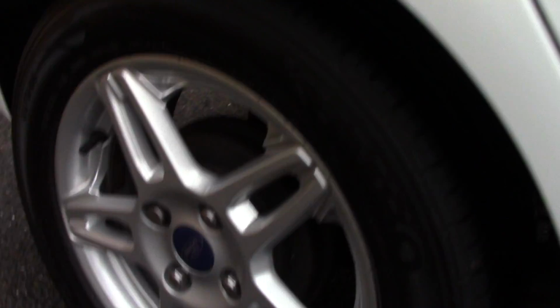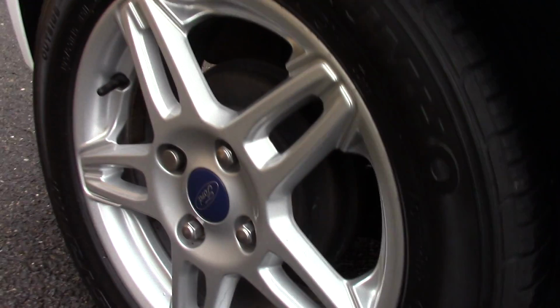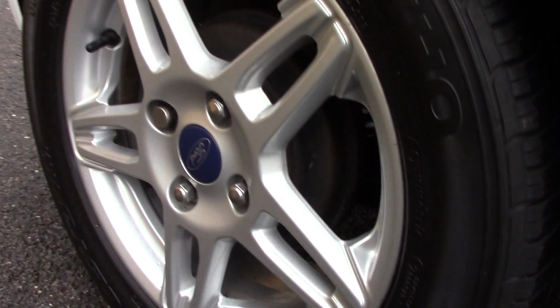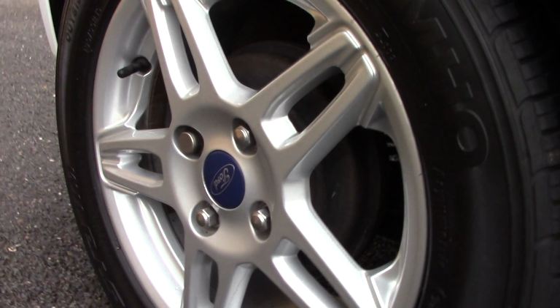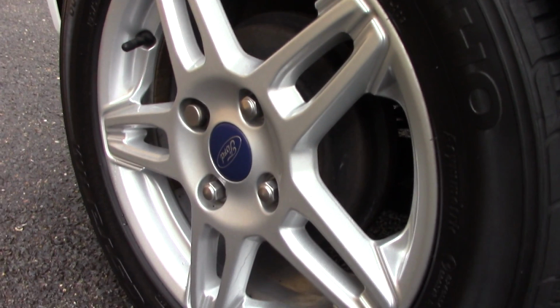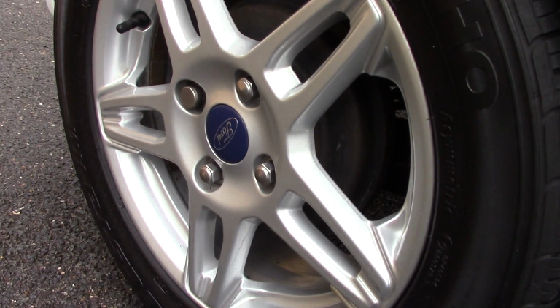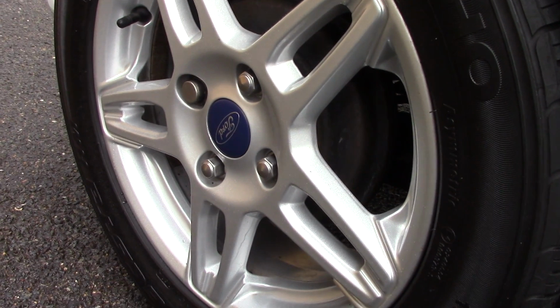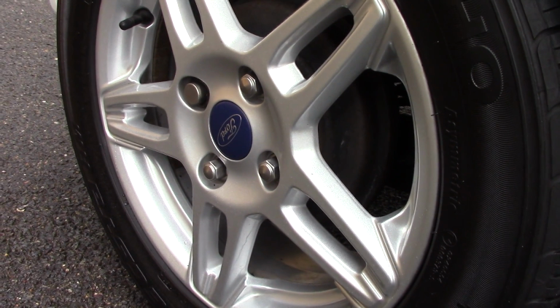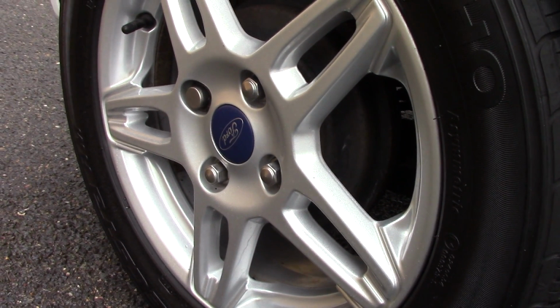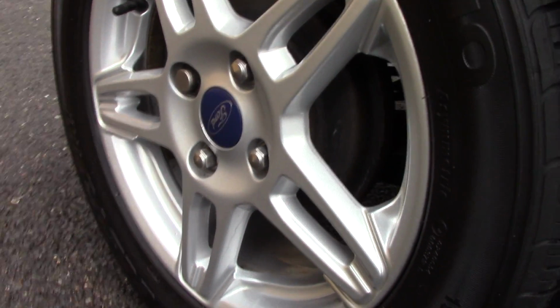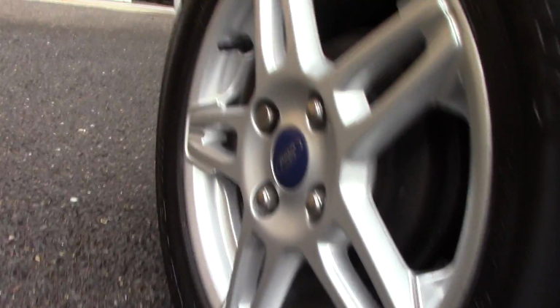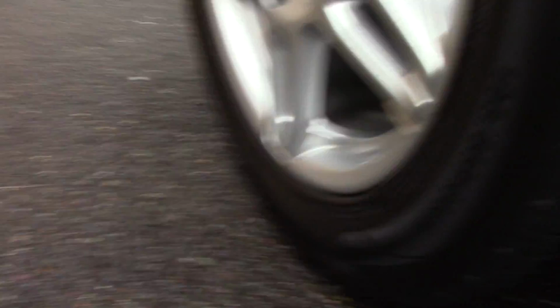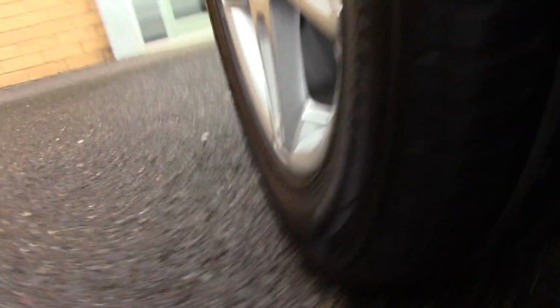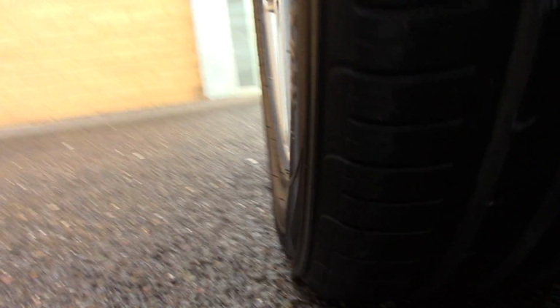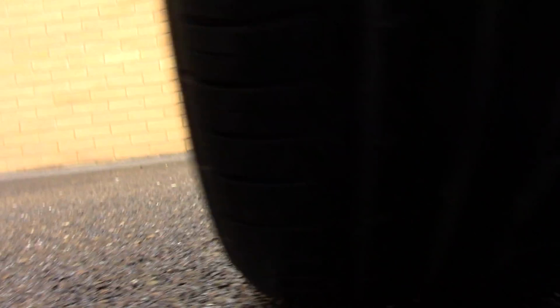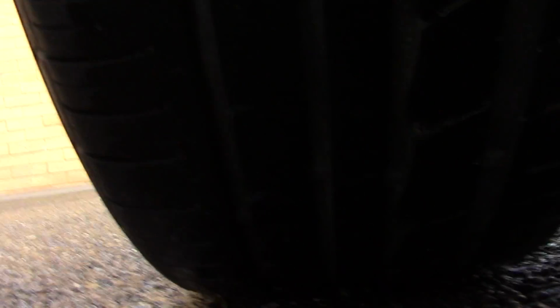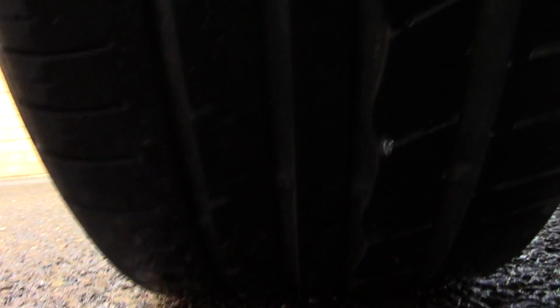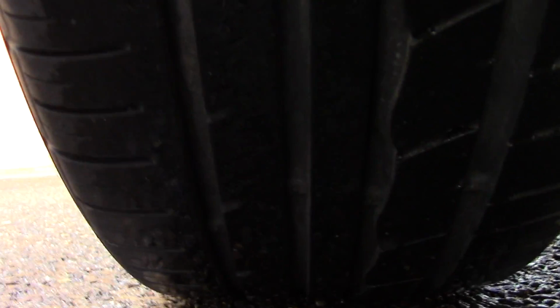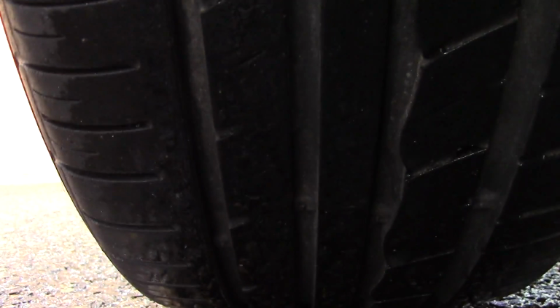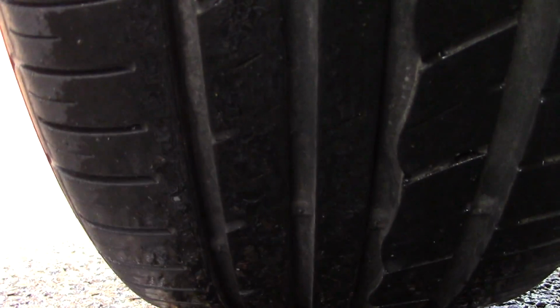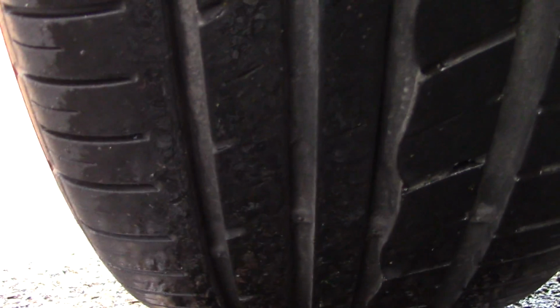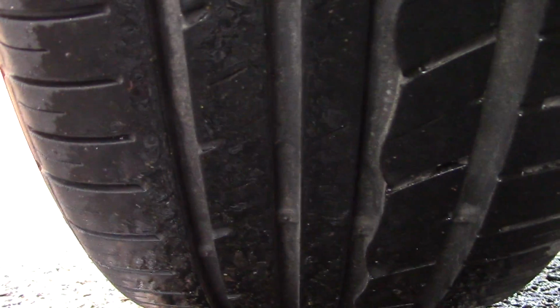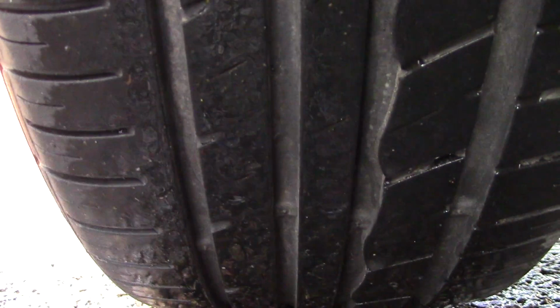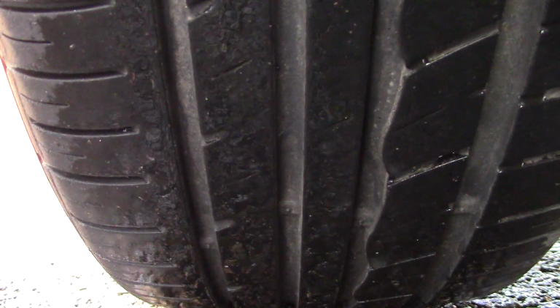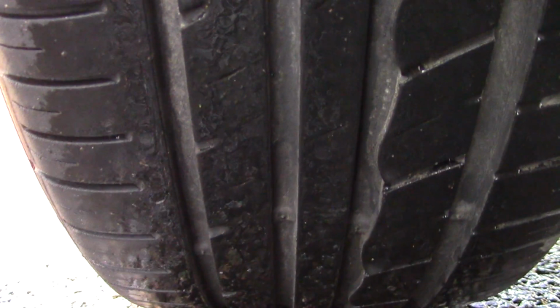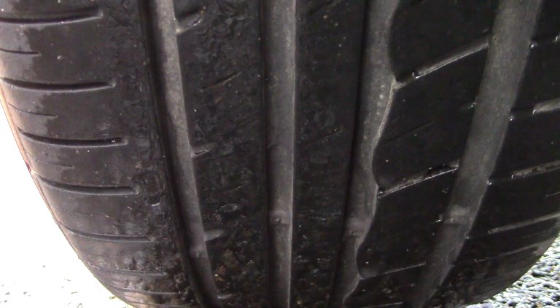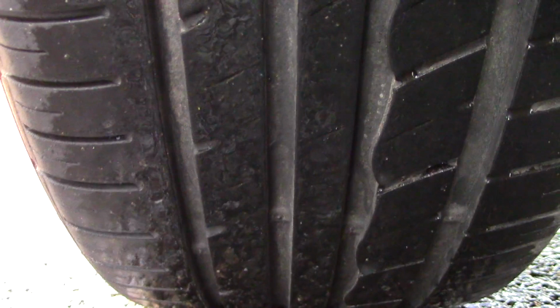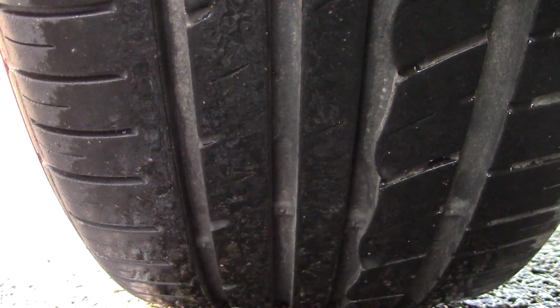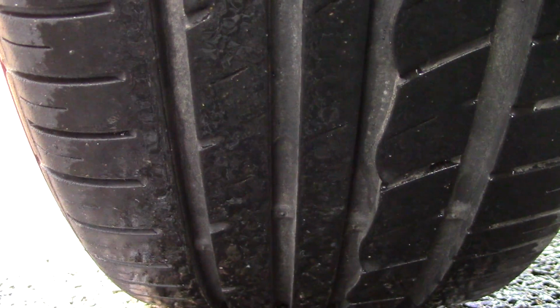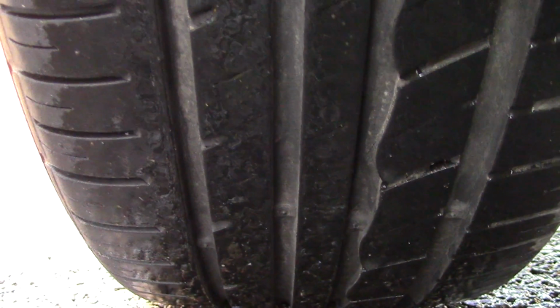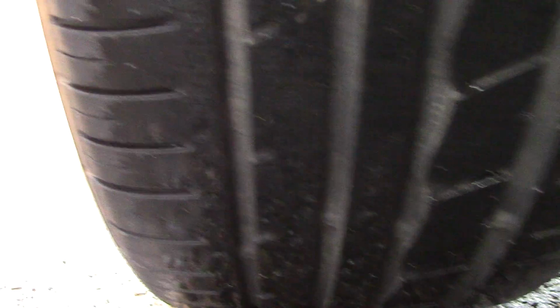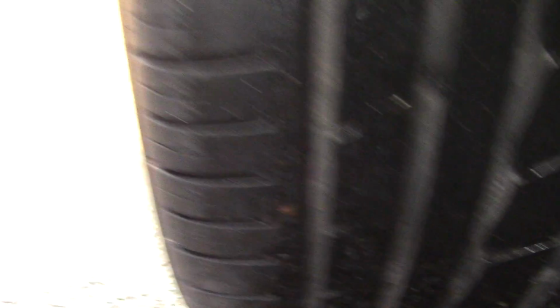Down here we can get a look at the alloy wheels. Compared to a new tyre which is 8mm, these are 5 and 8 on the front and 7 and 5 on the rear.